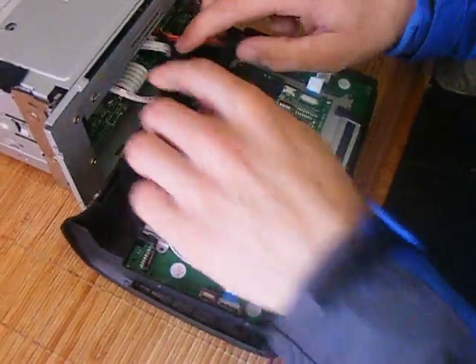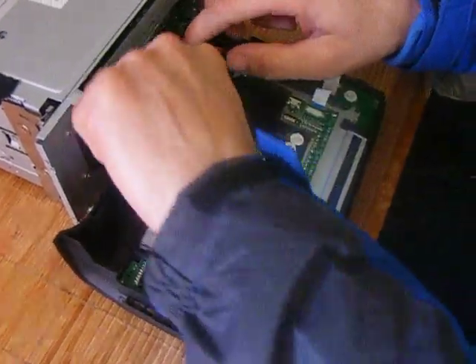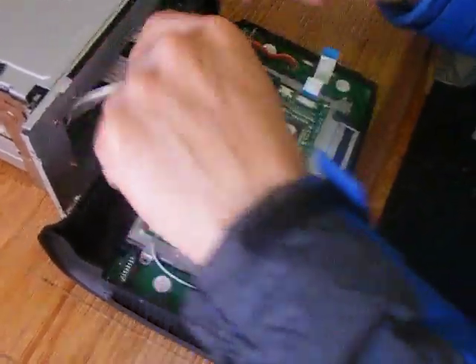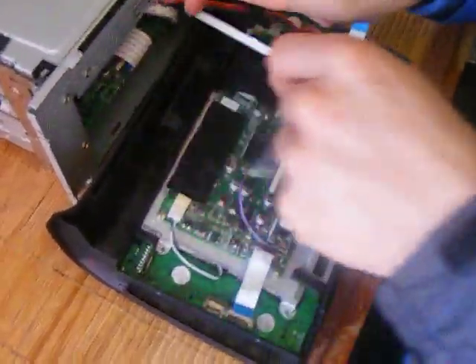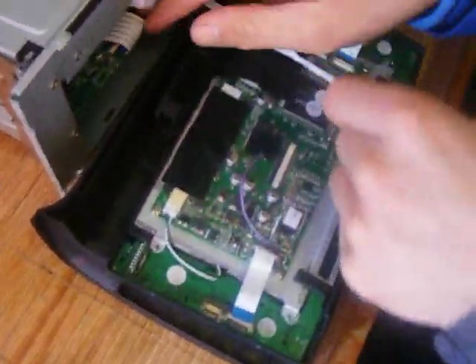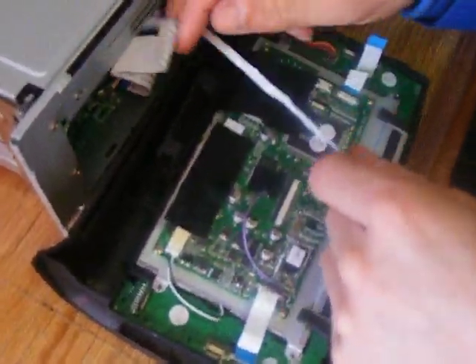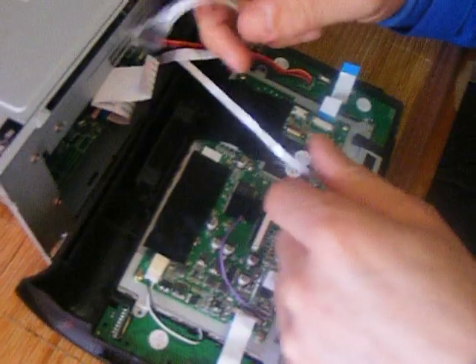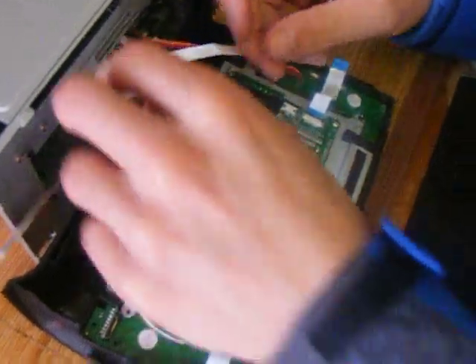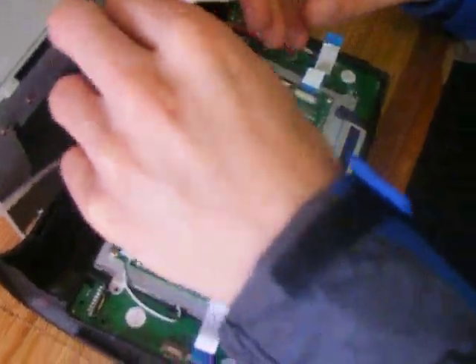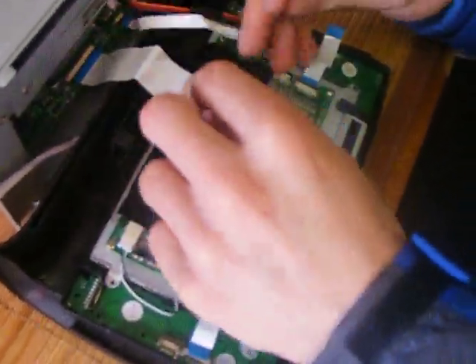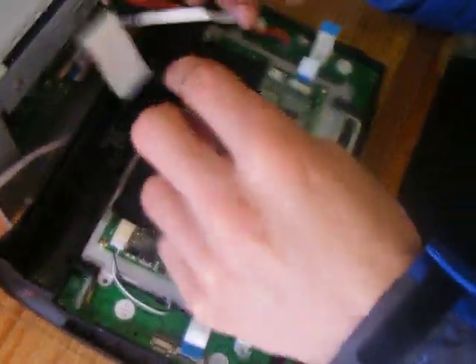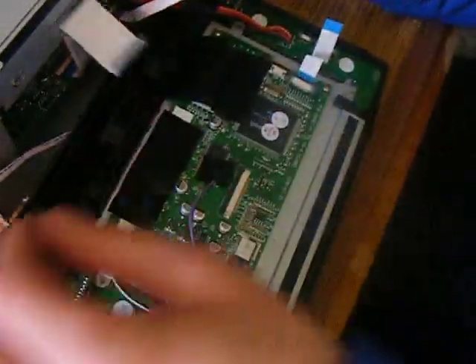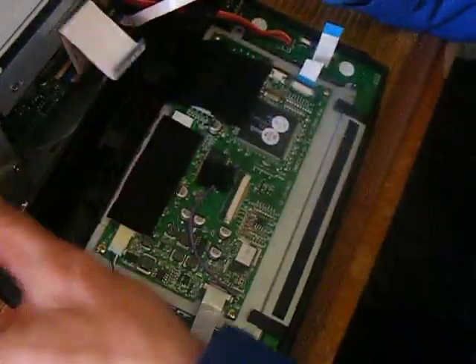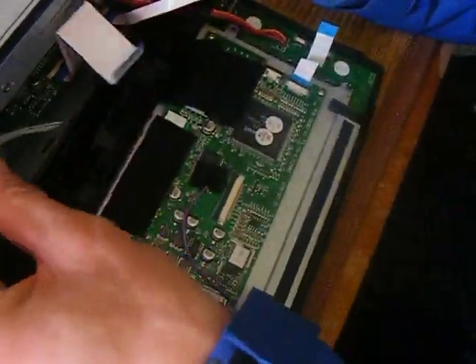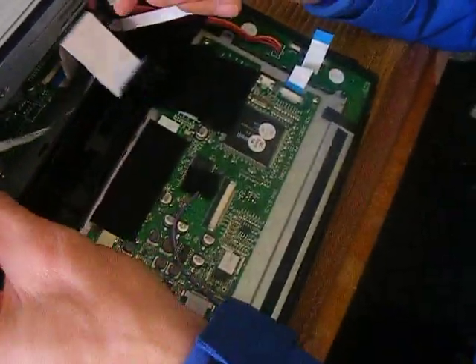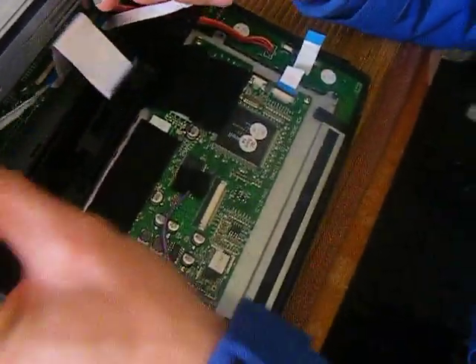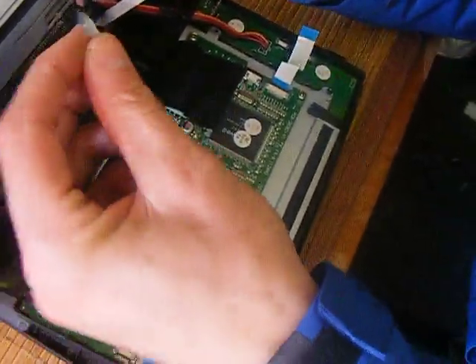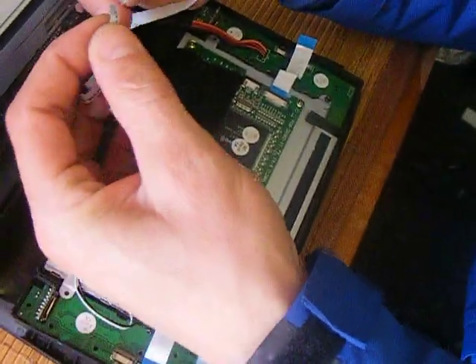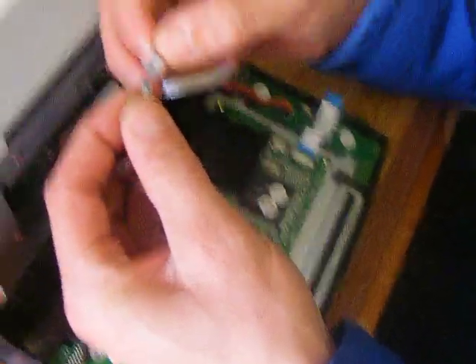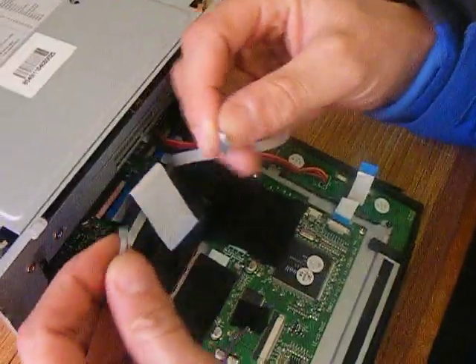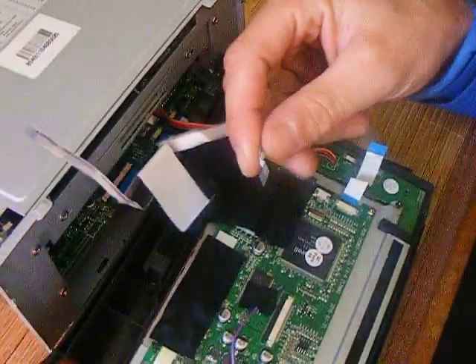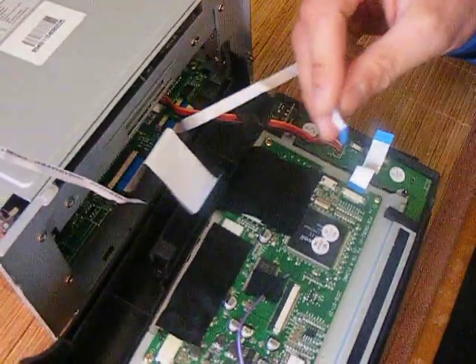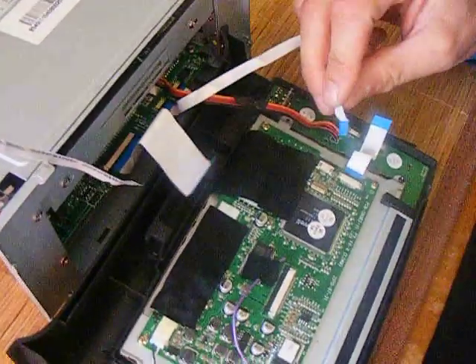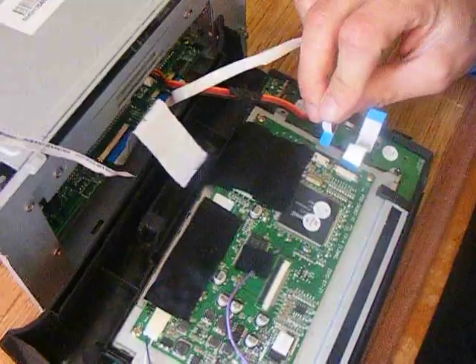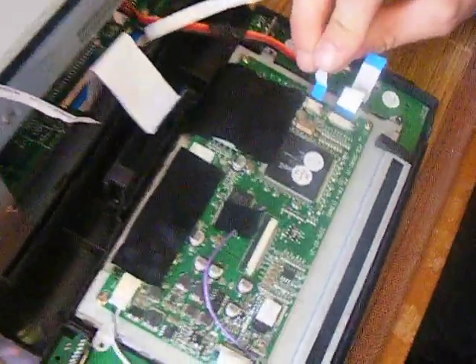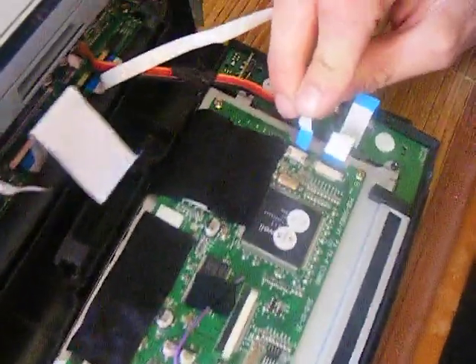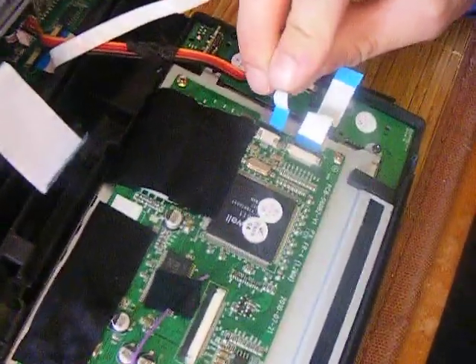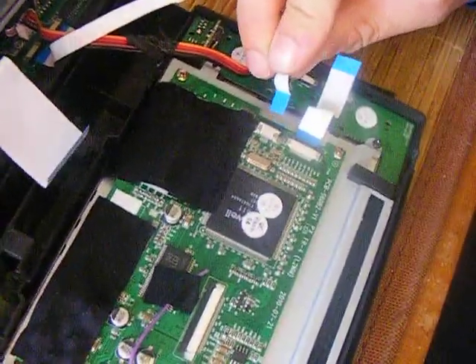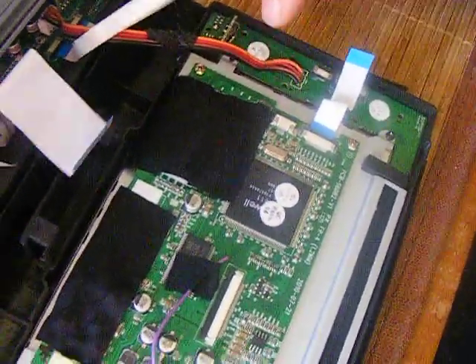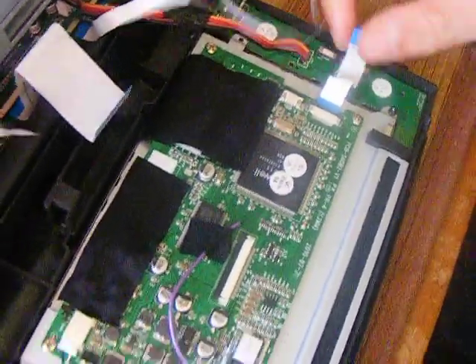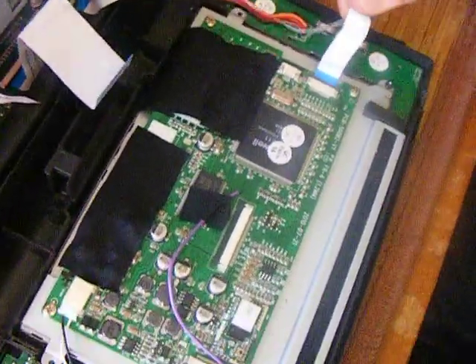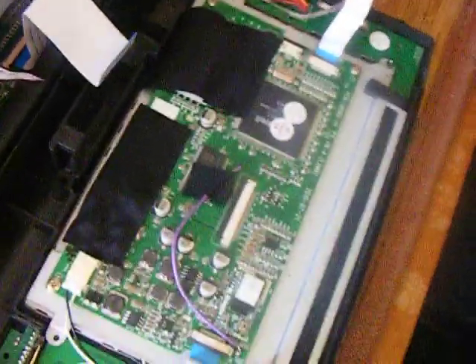On the inside, you'll have several belts. It doesn't matter if you confuse these, because as you can see, they're all different sizes. So they only fit onto different board points, as you can see here.